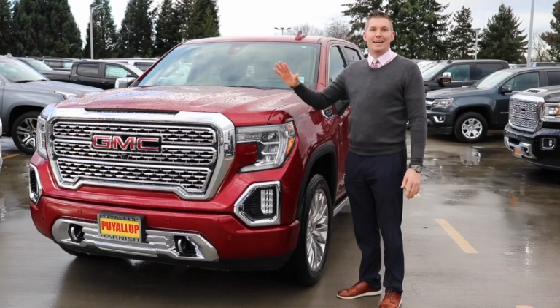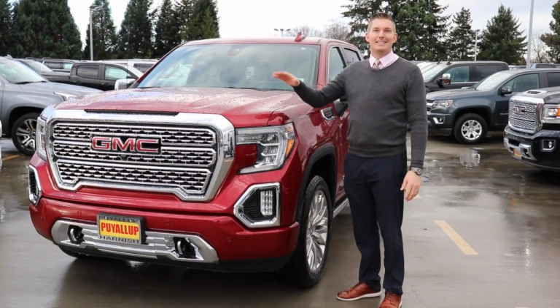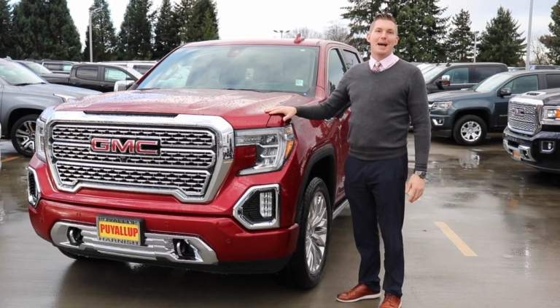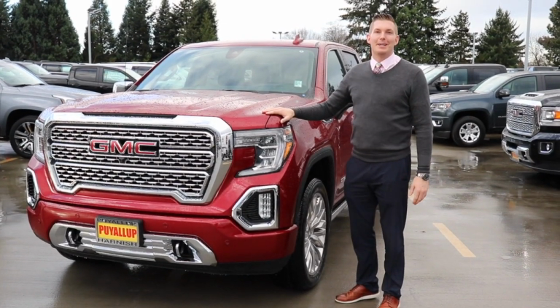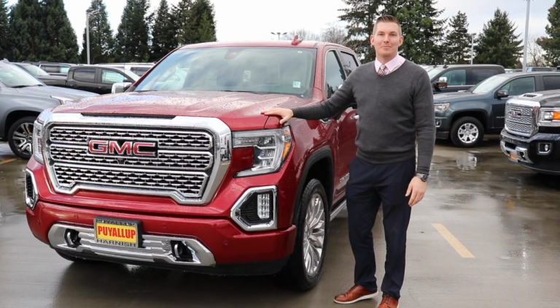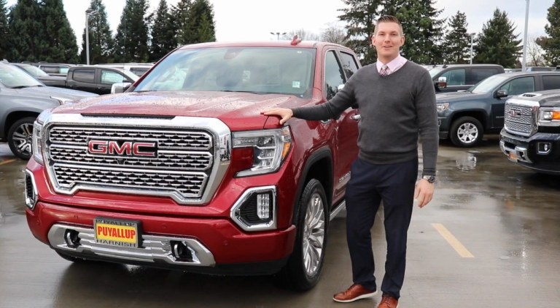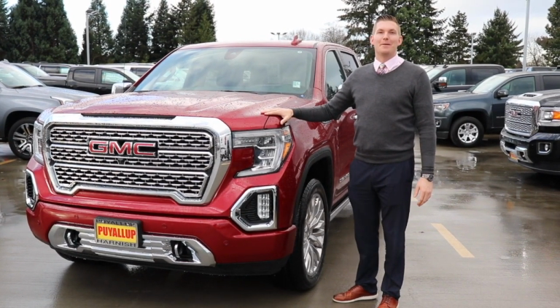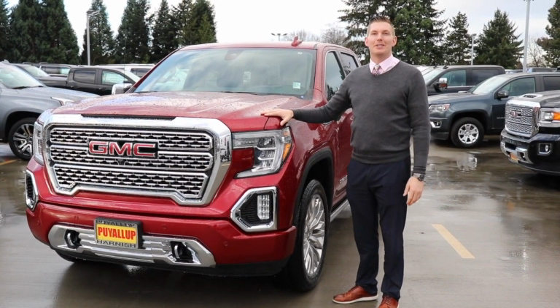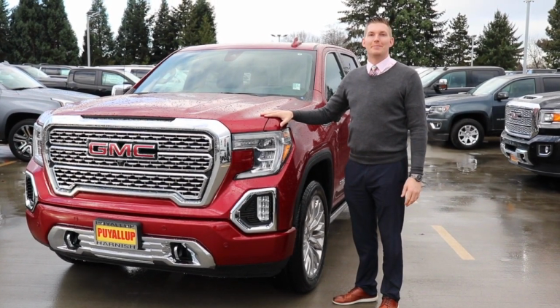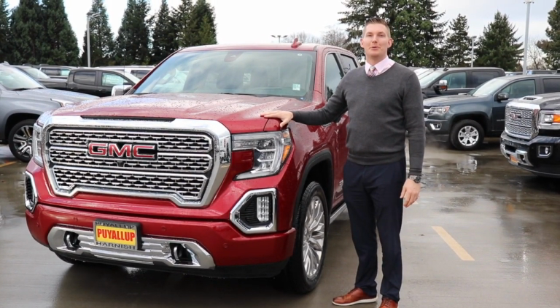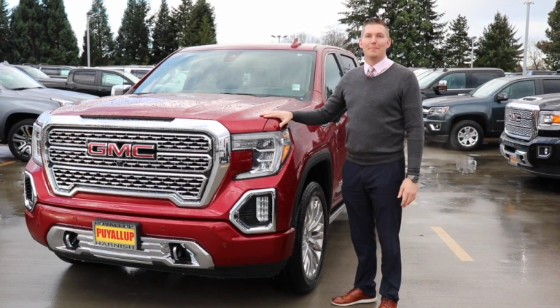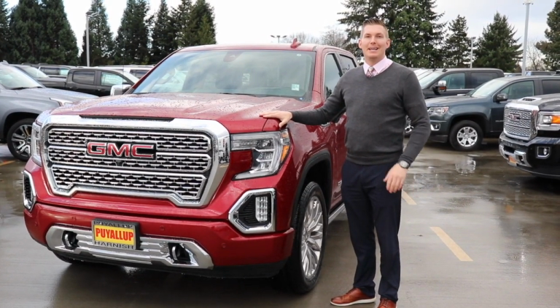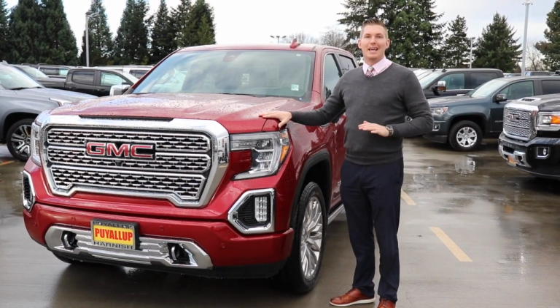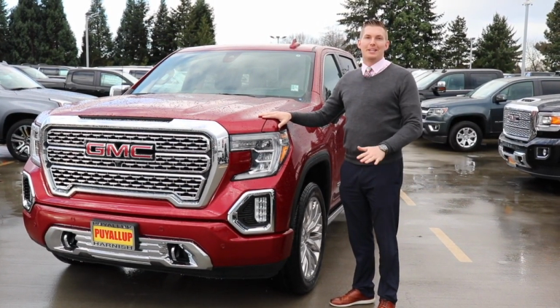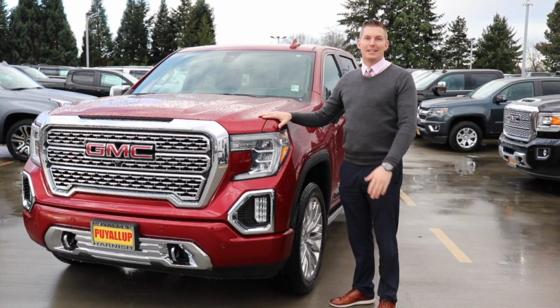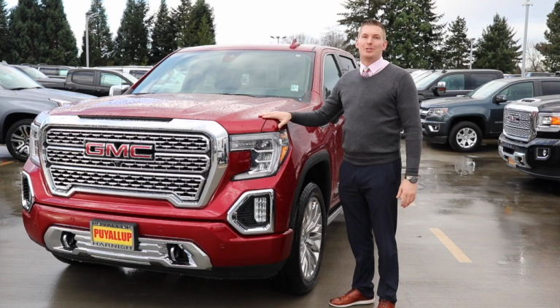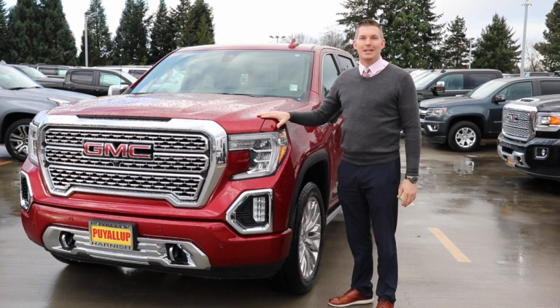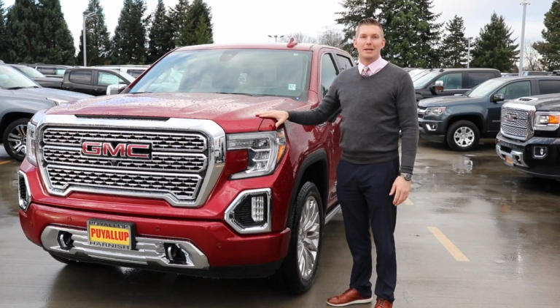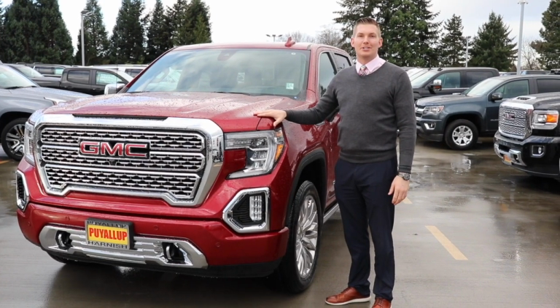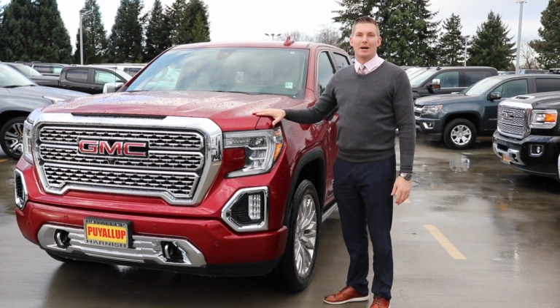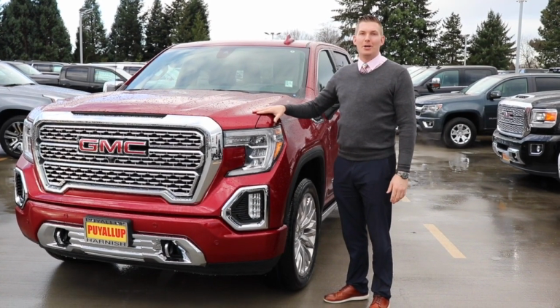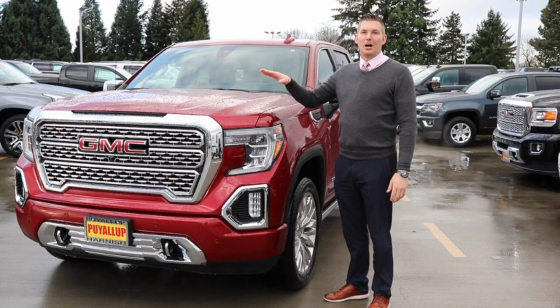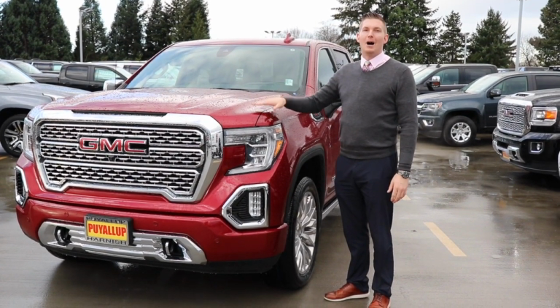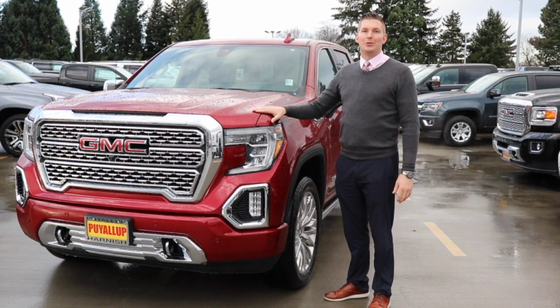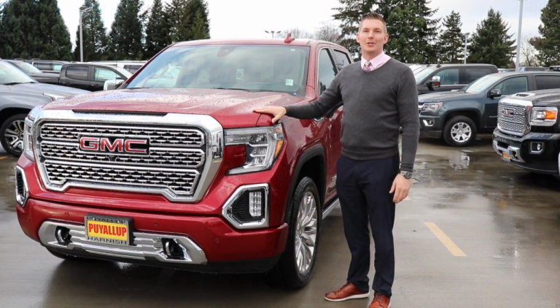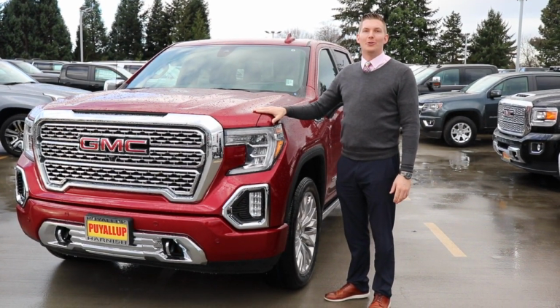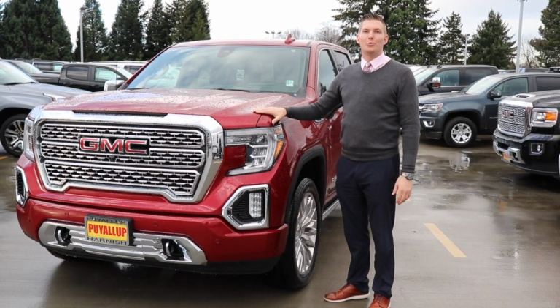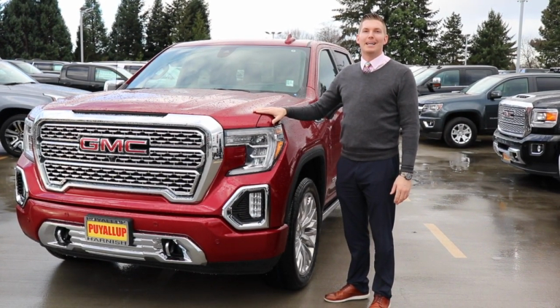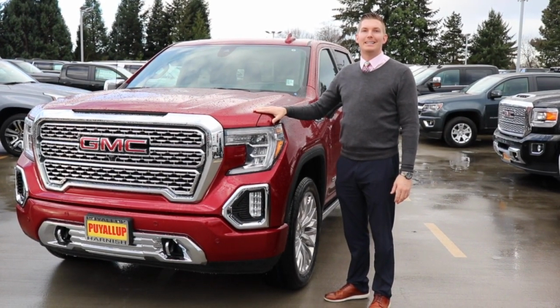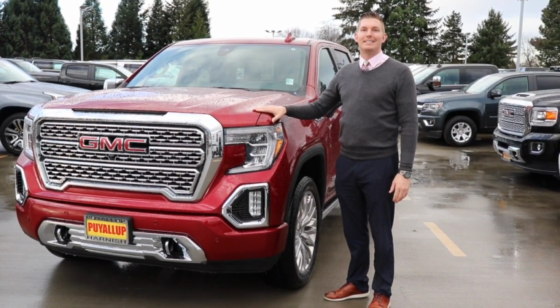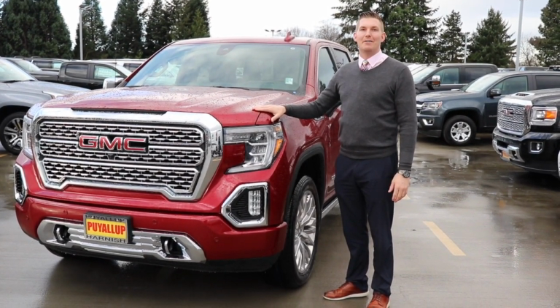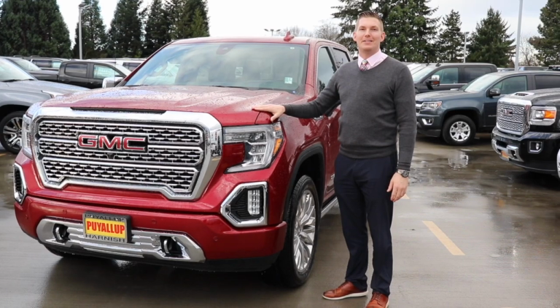Hey guys, Steve Backman here from Chevrolet Buick GMC of Puyallup. Thank you for taking the time to tune in. Today we're going to talk about a couple of how-tos on the all-new 2019 Sierra 1500.